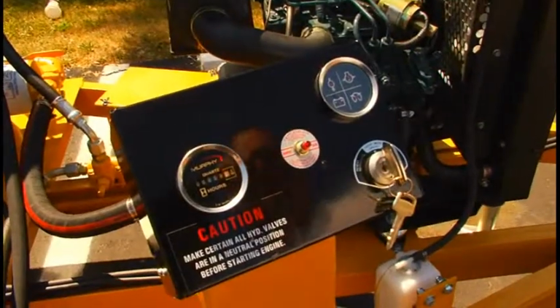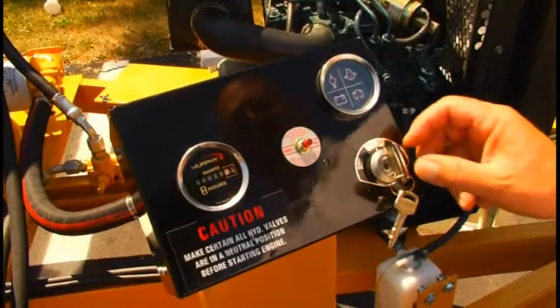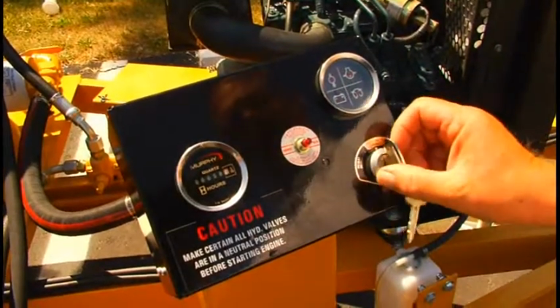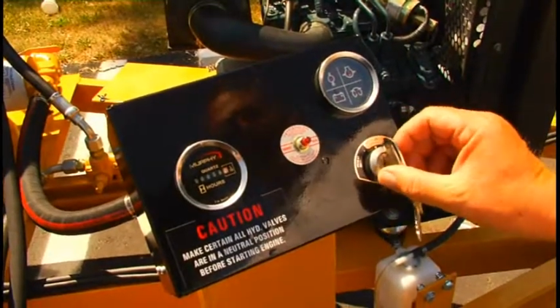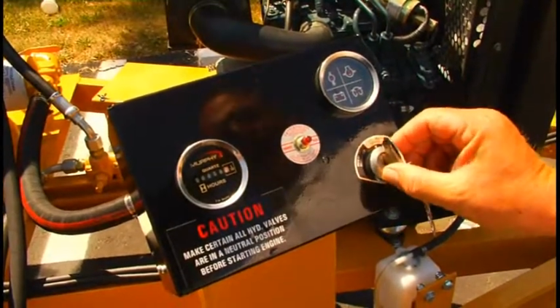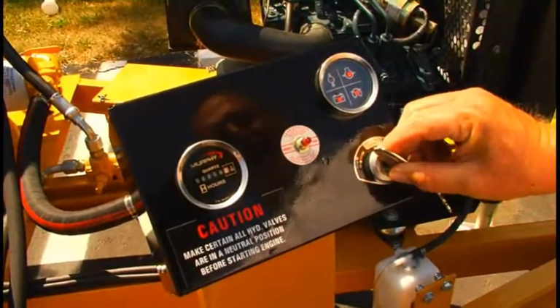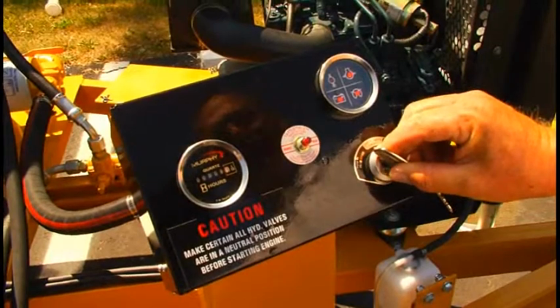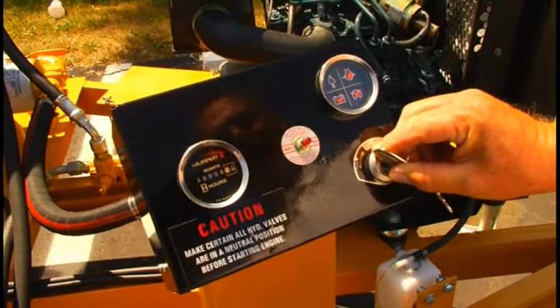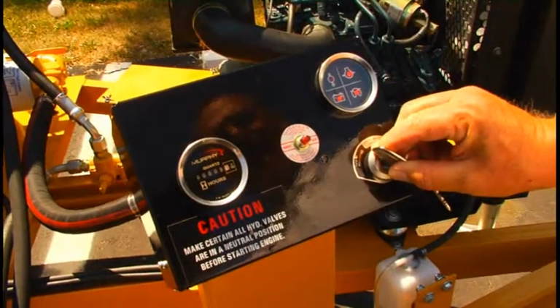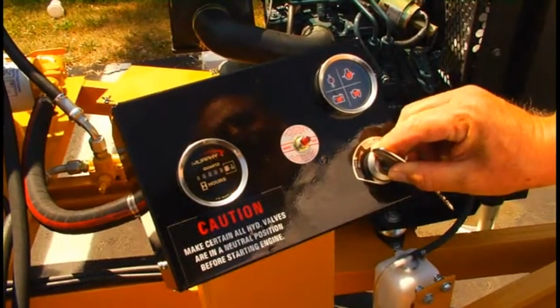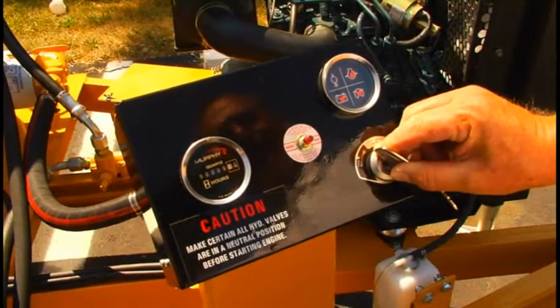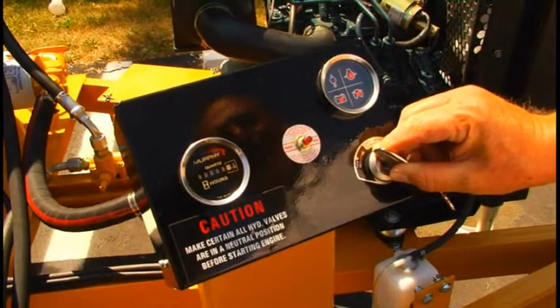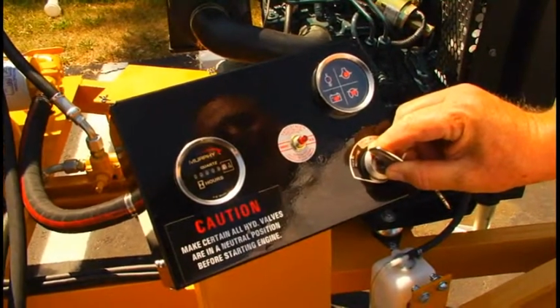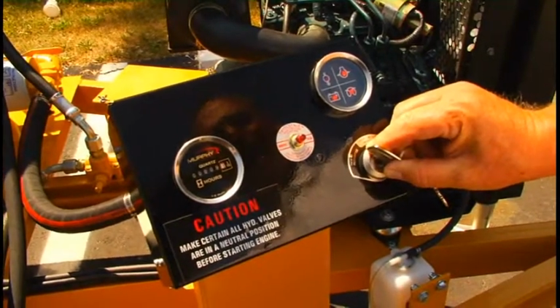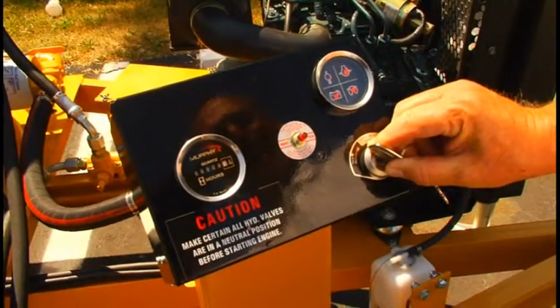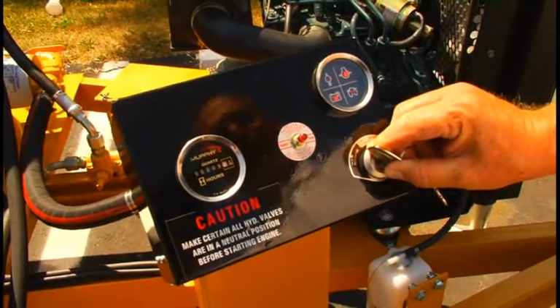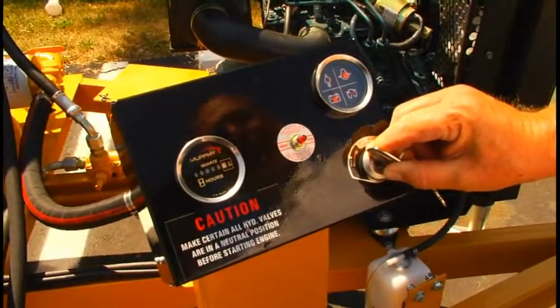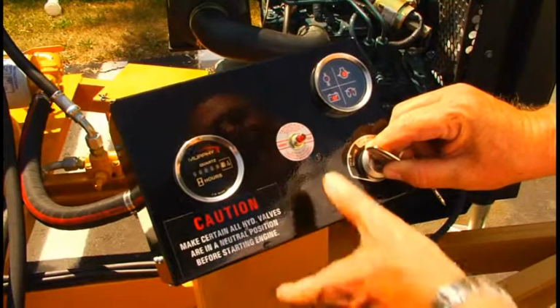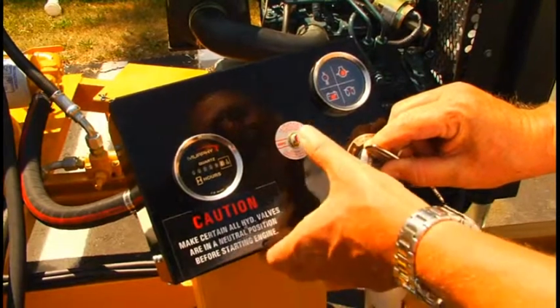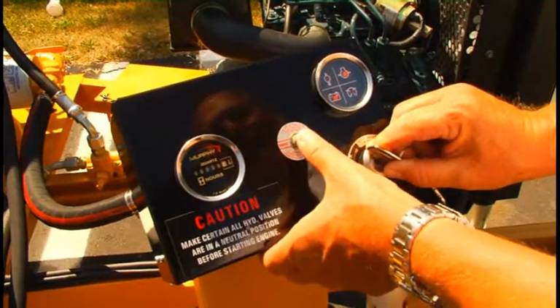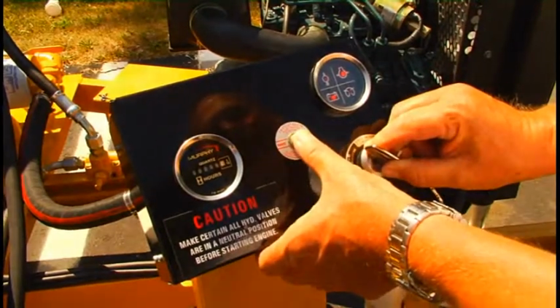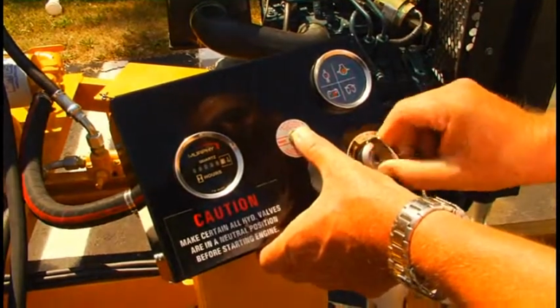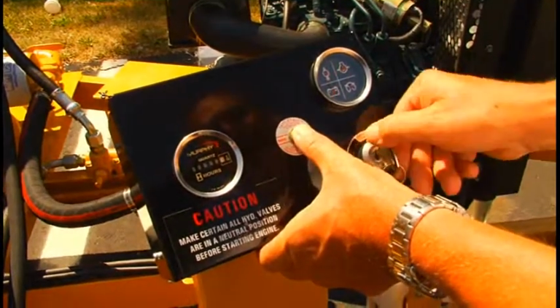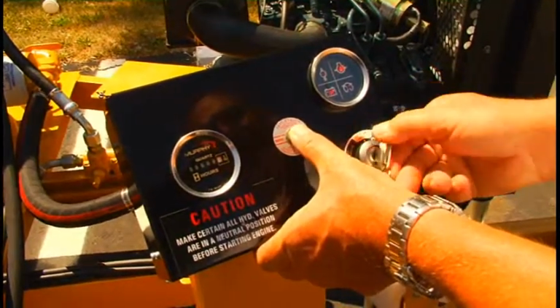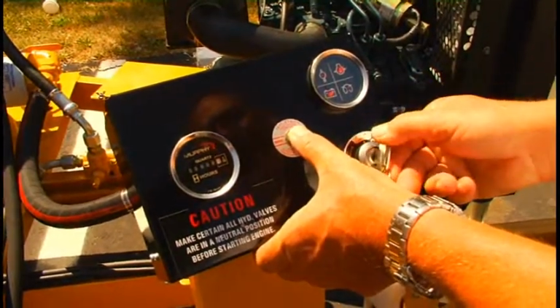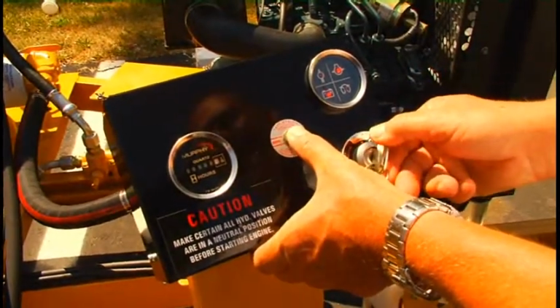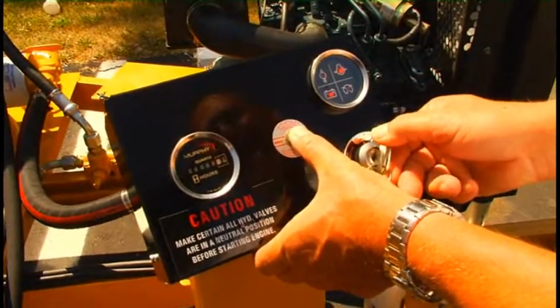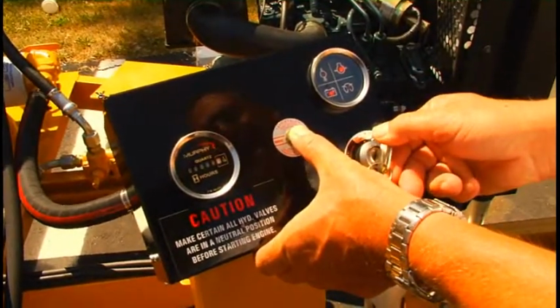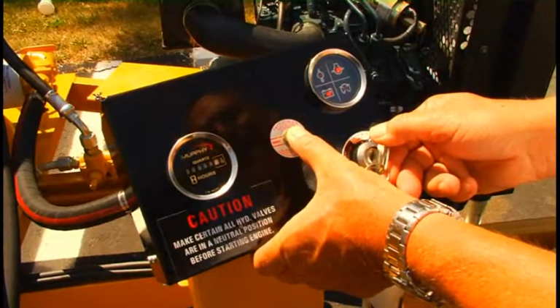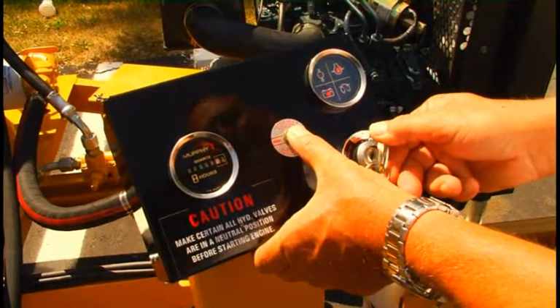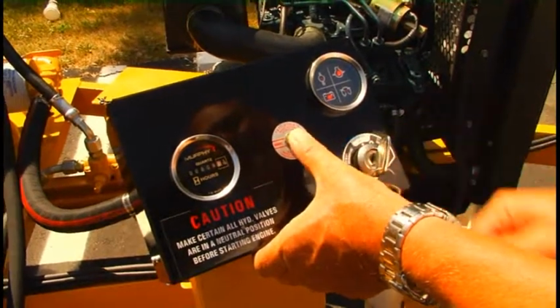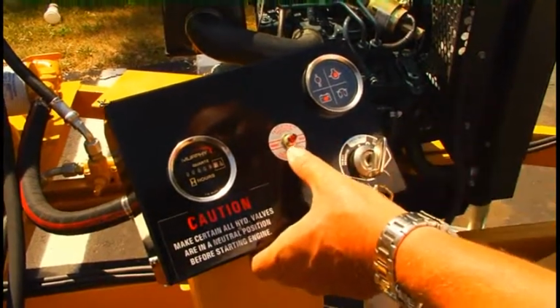To start the engine, you first turn the key to the left position for the glow plug system. Once the light goes out, then you depress this and turn the key to the right to start the engine. Then release.